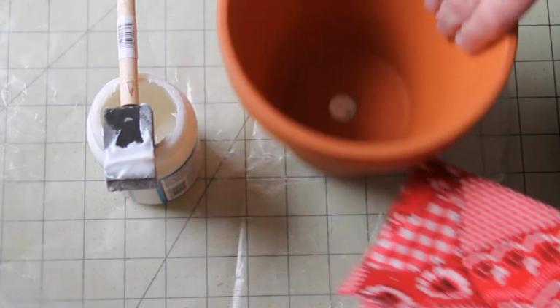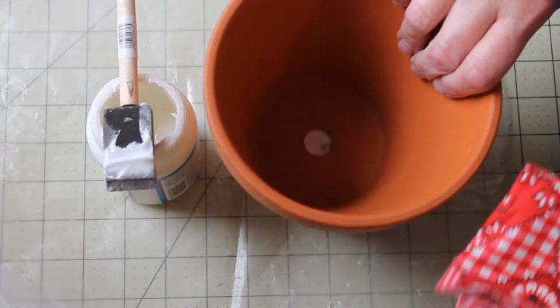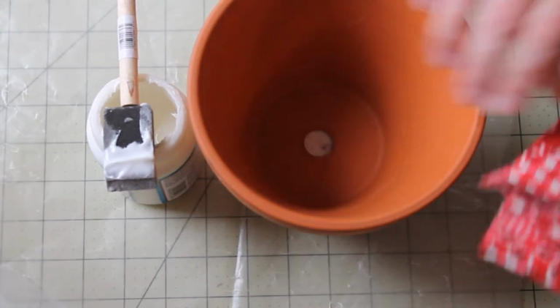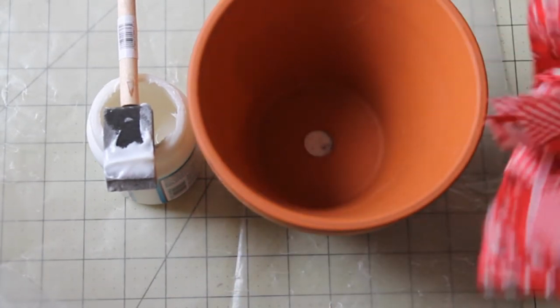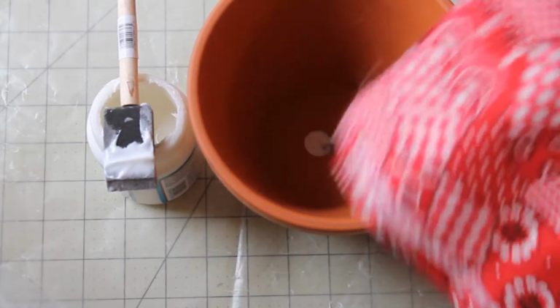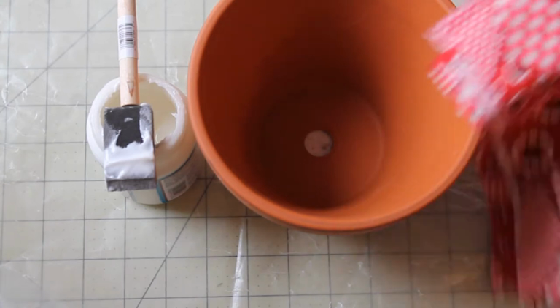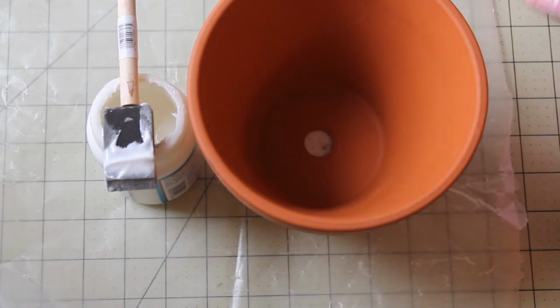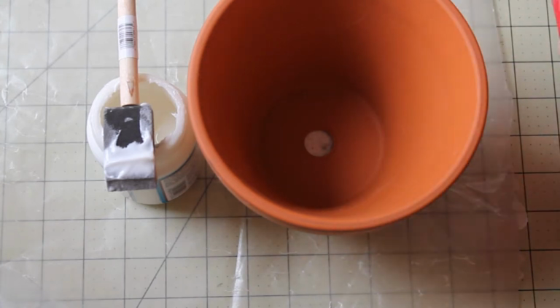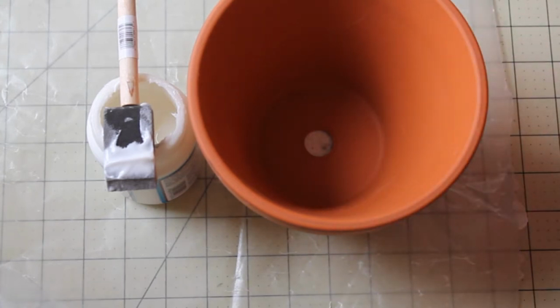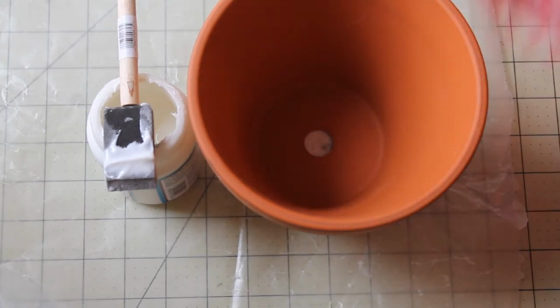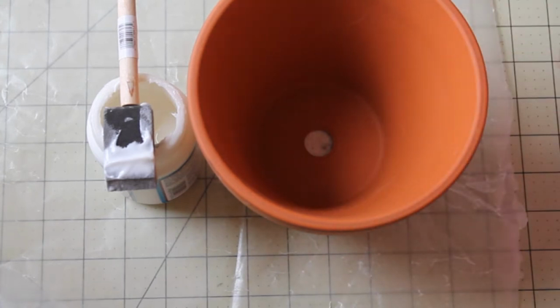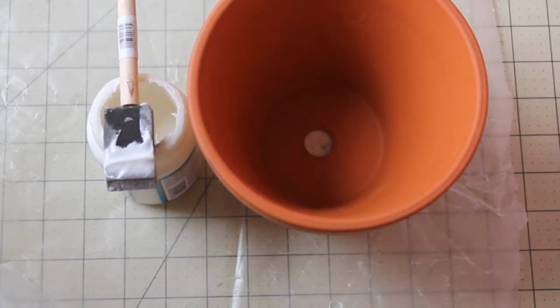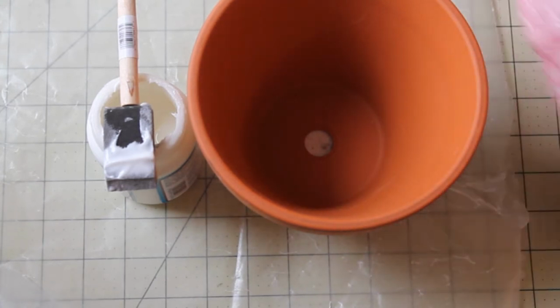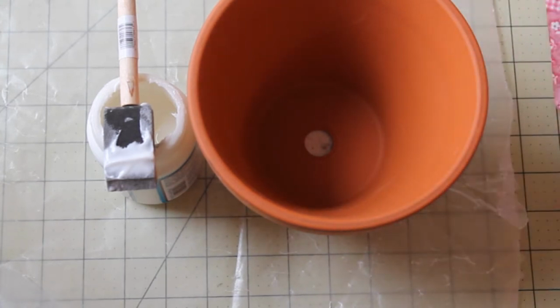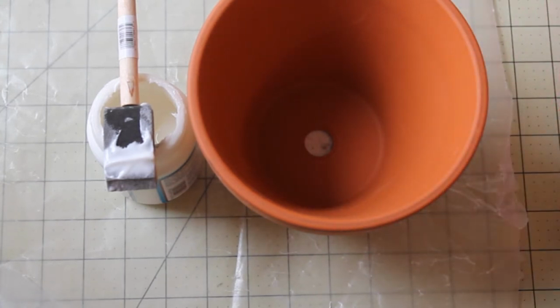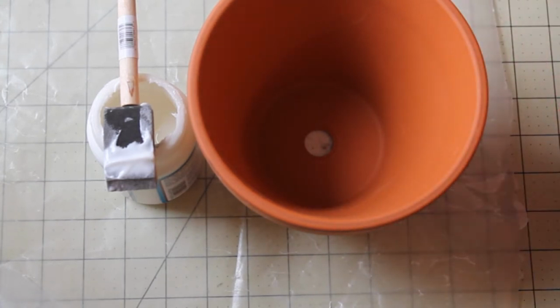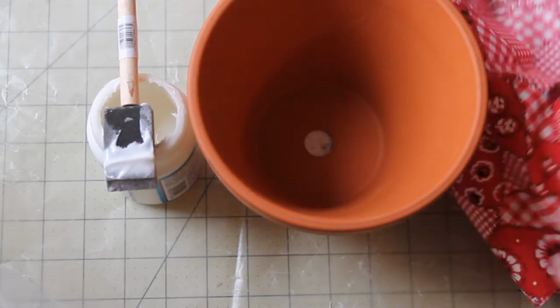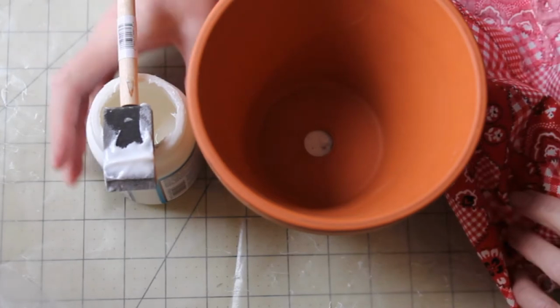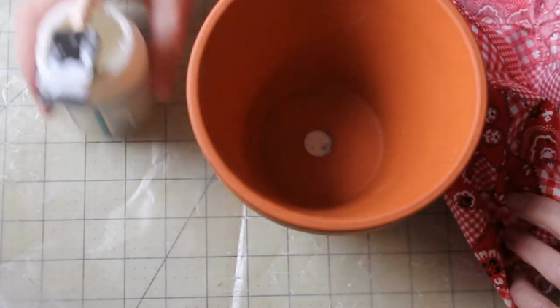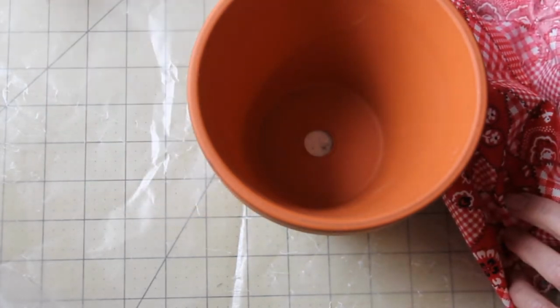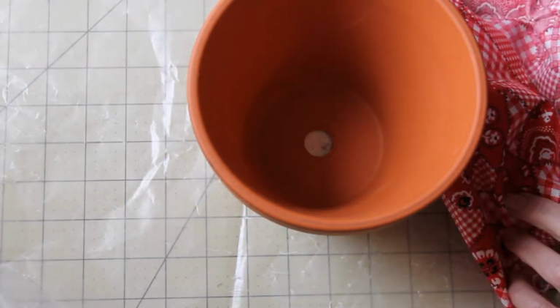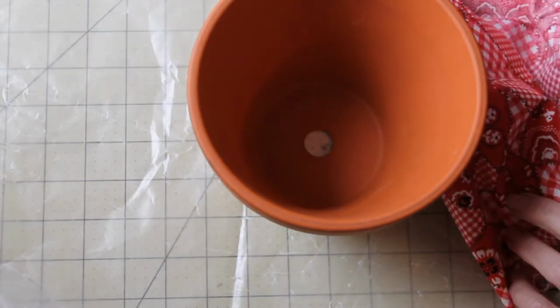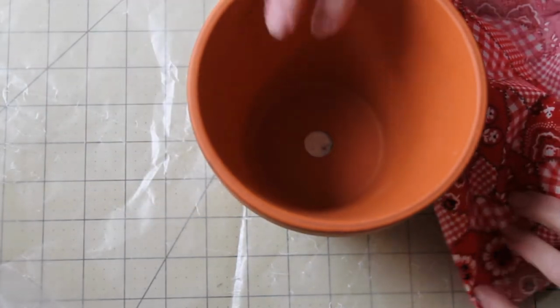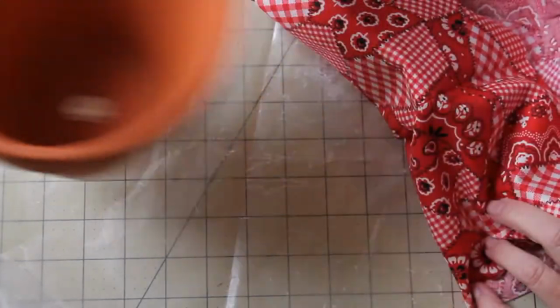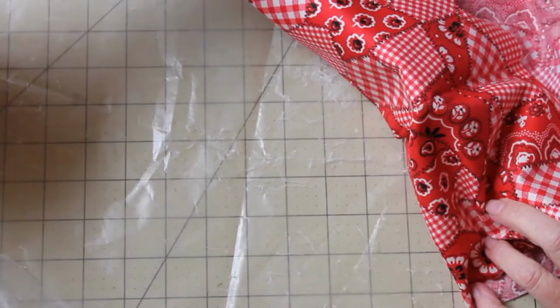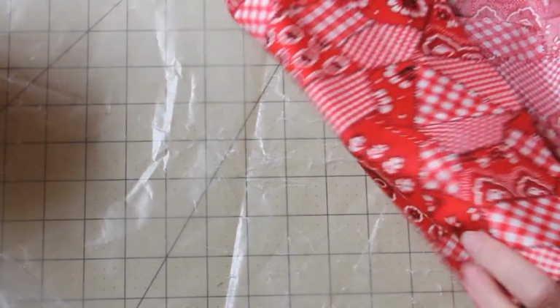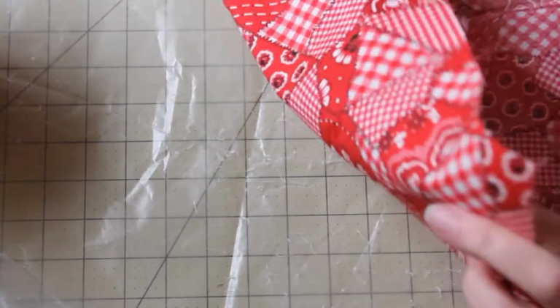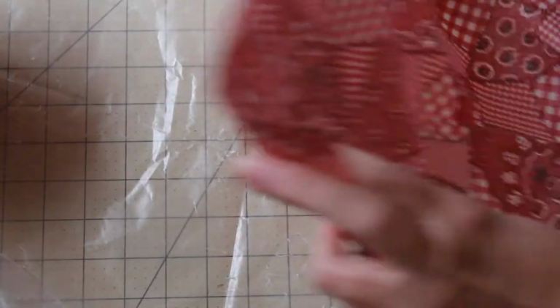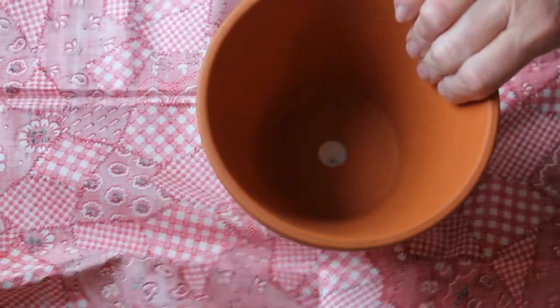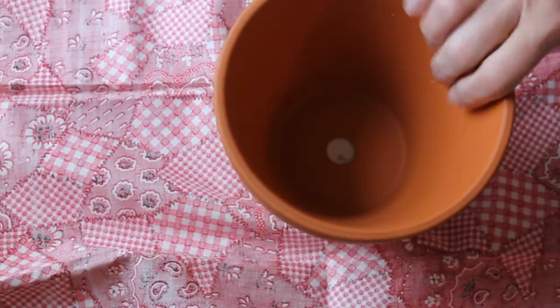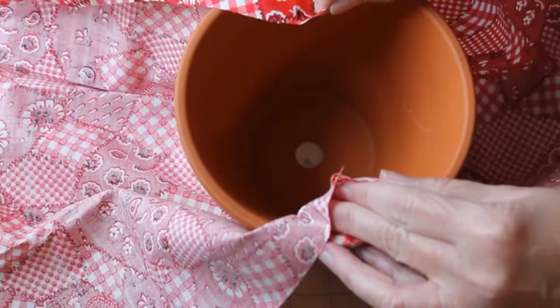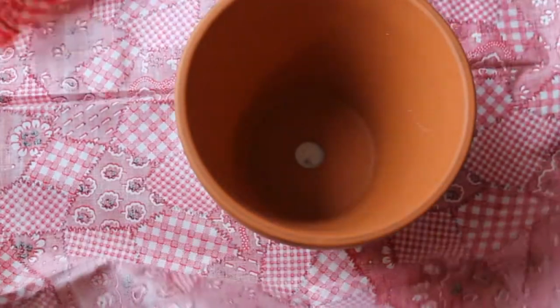To determine the size of fabric you need, do some measurements on your flower pot. Starting at the rim, measure down the side, across the bottom, and up the other side. Then add five inches.